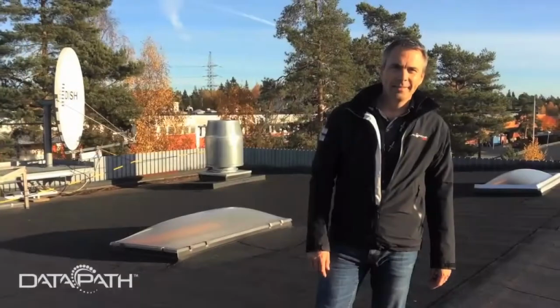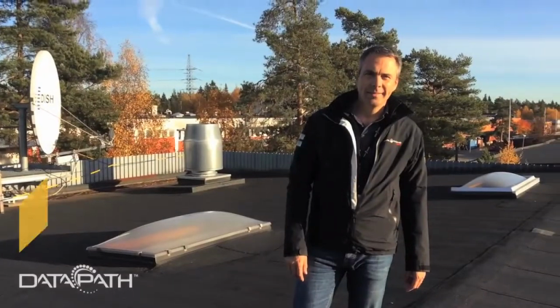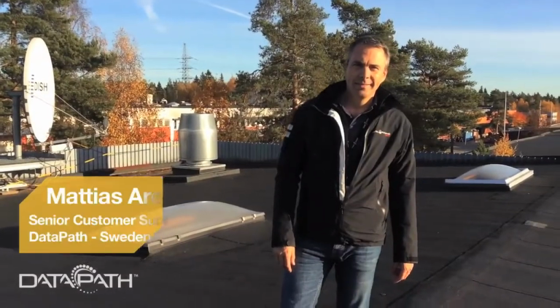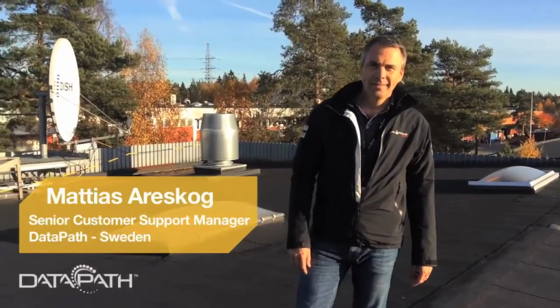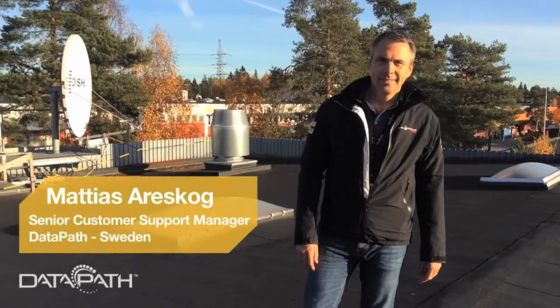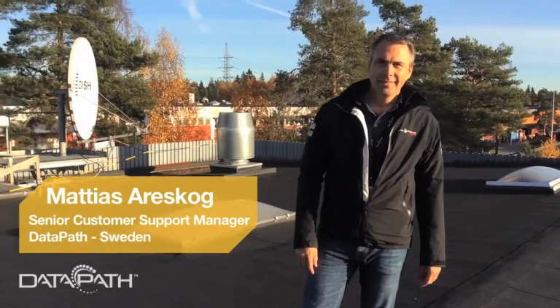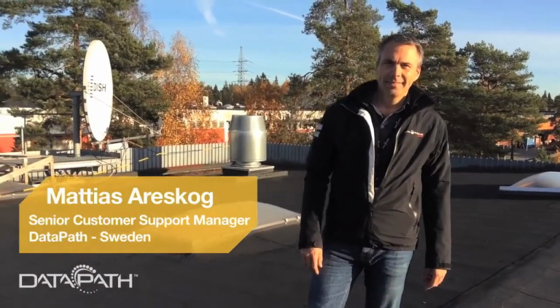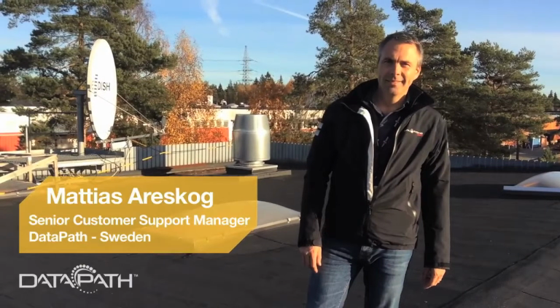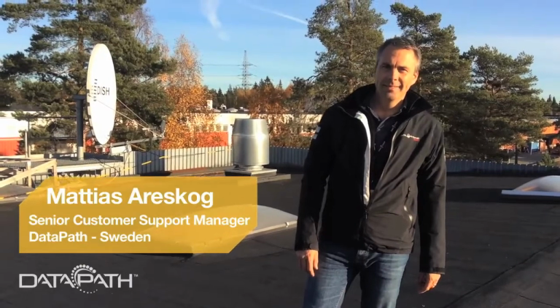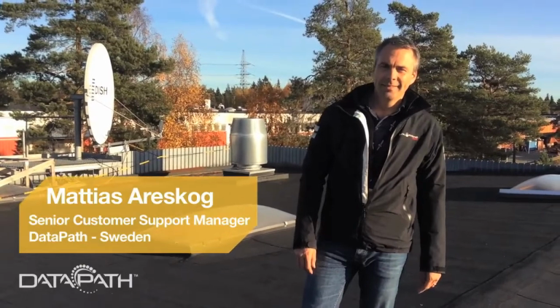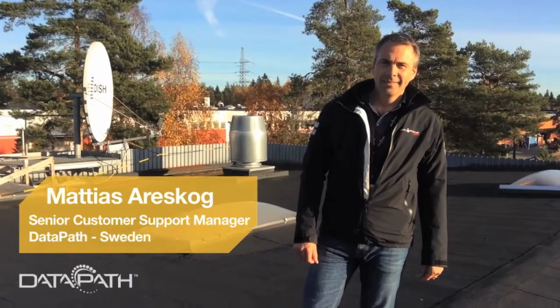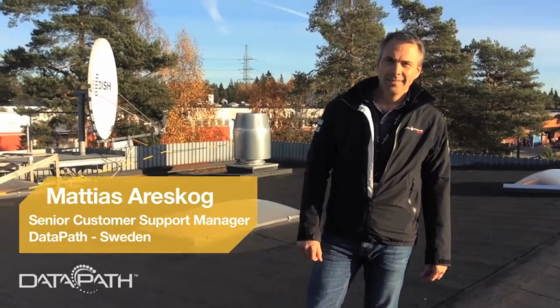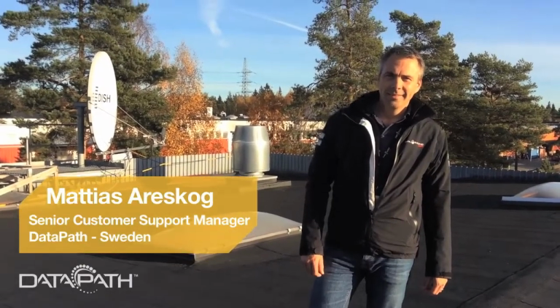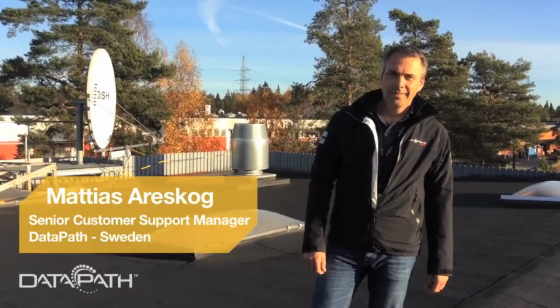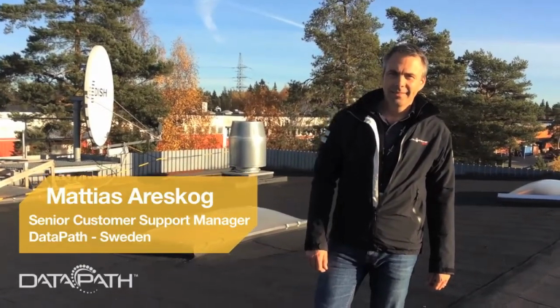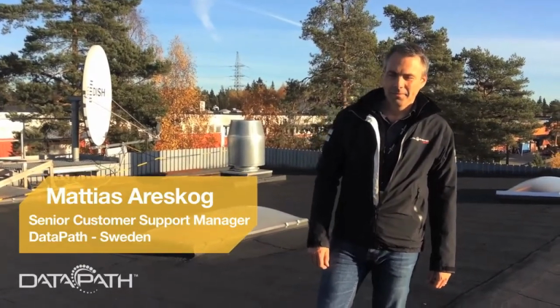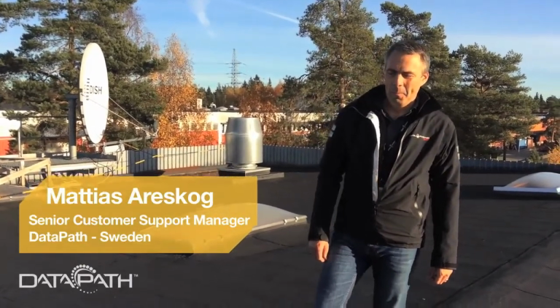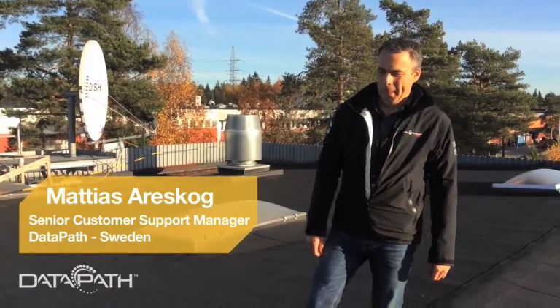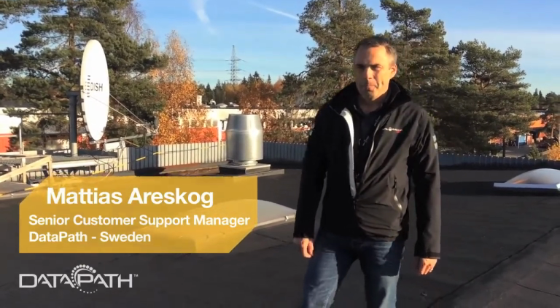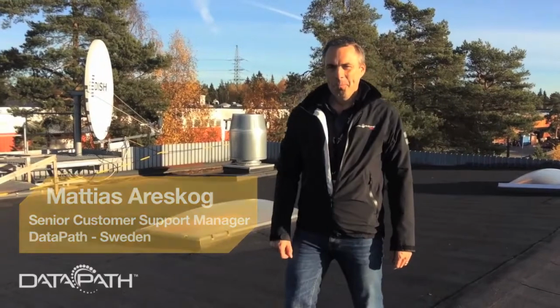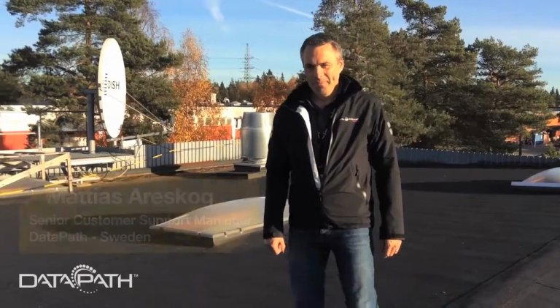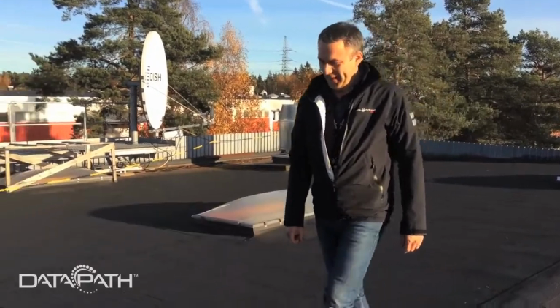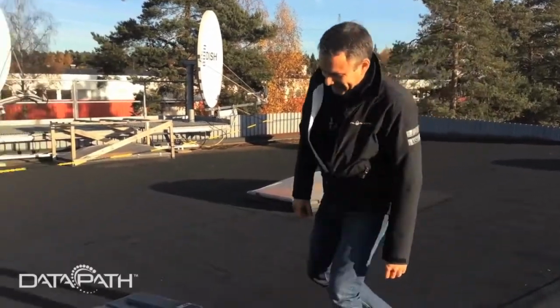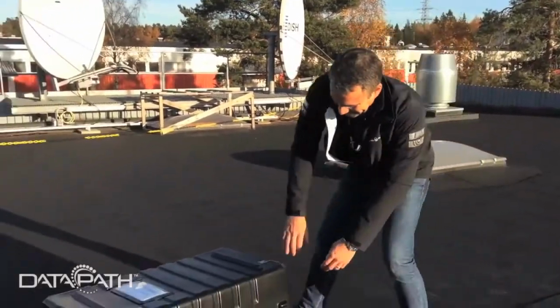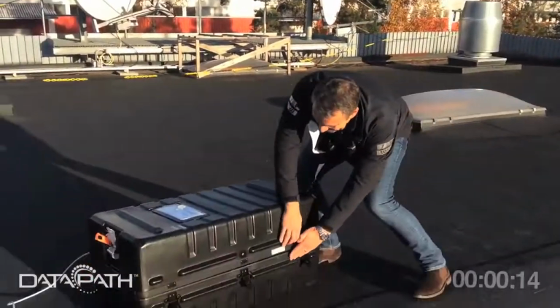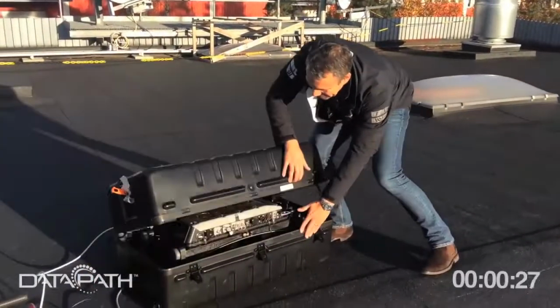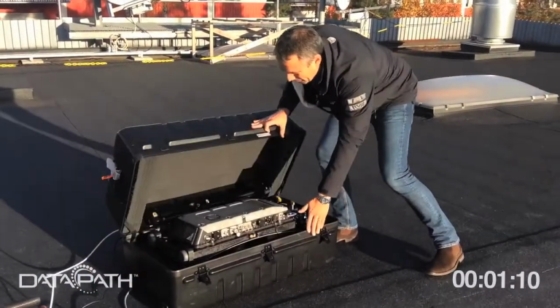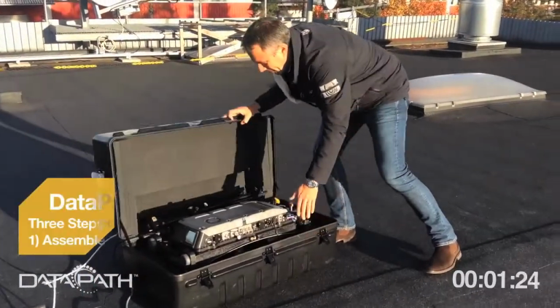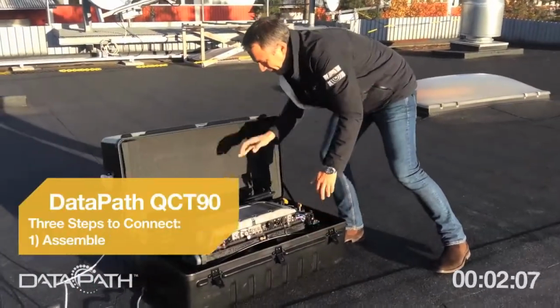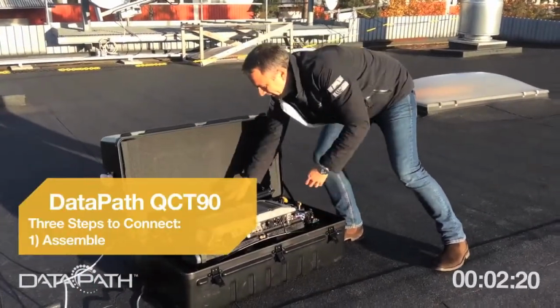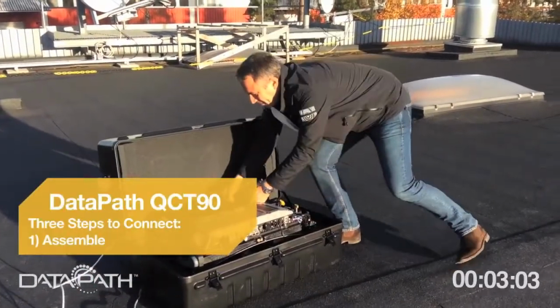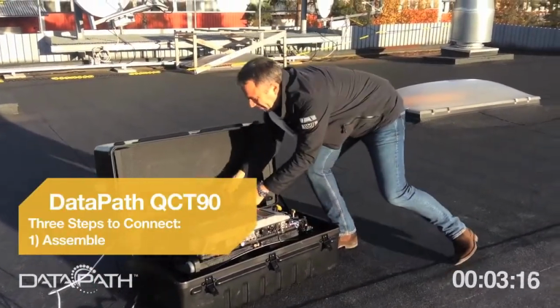Hey everybody, welcome to Sweden. We're on a rooftop somewhere in Sweden and we're going to show you the new DataPath VSAT small deployable terminal.